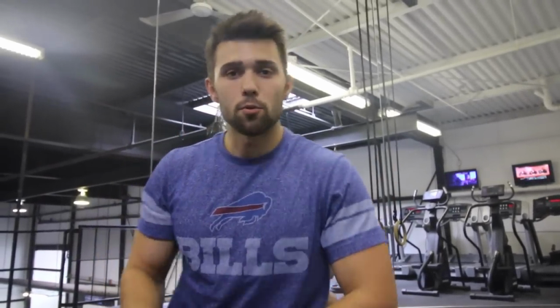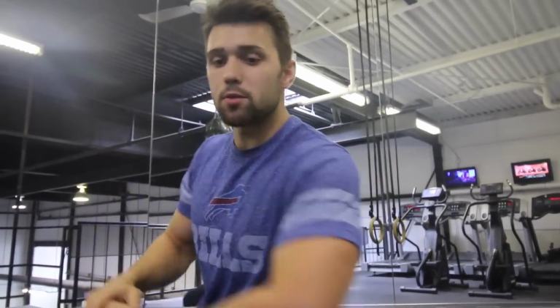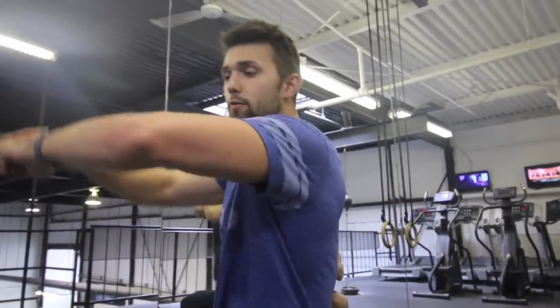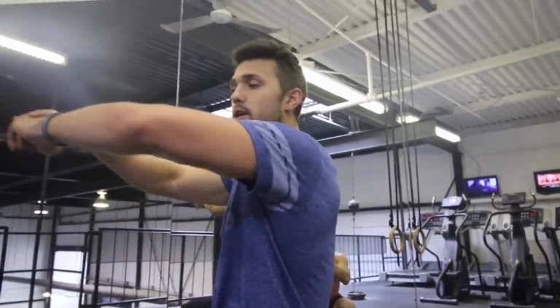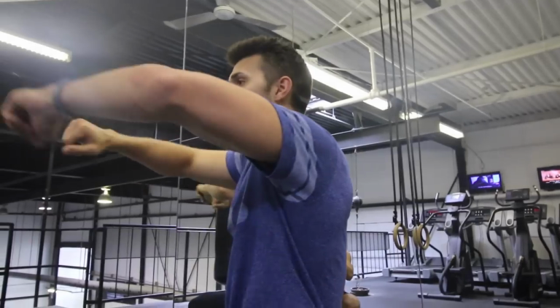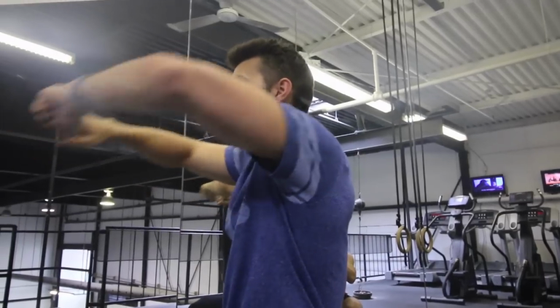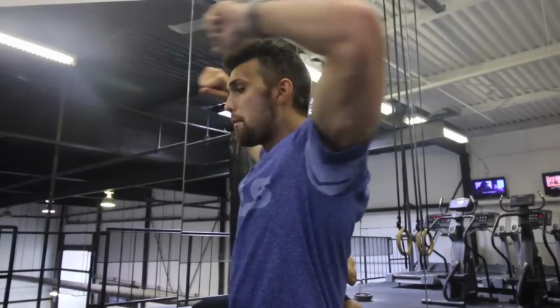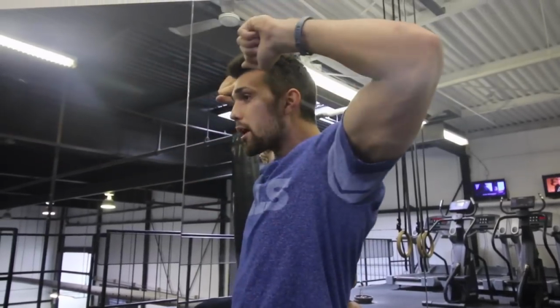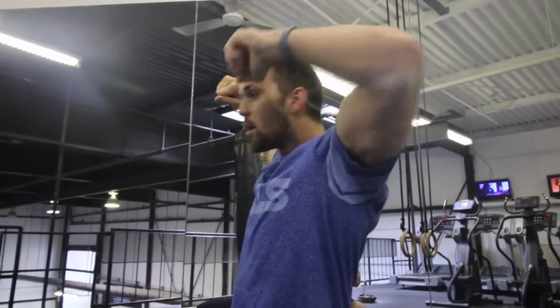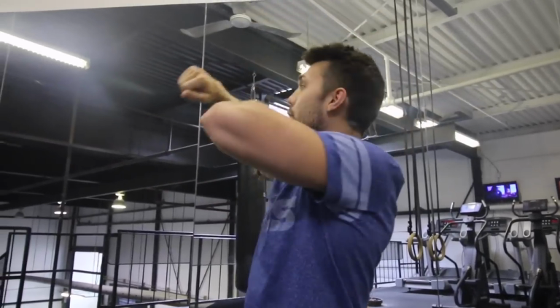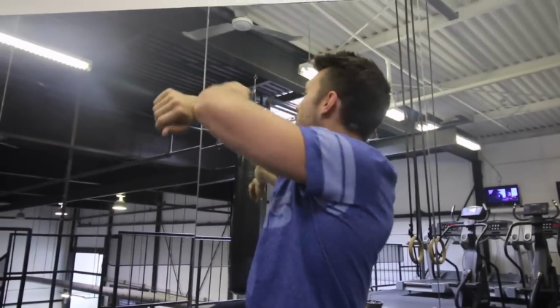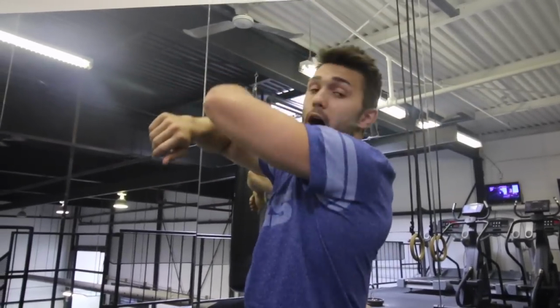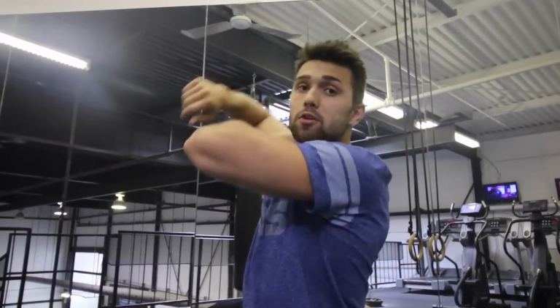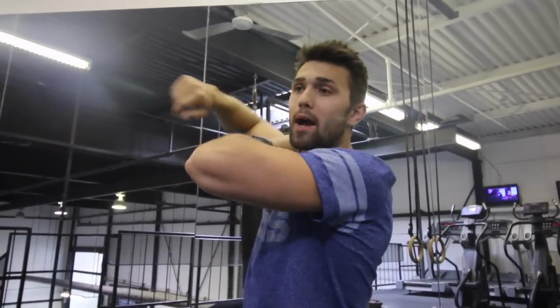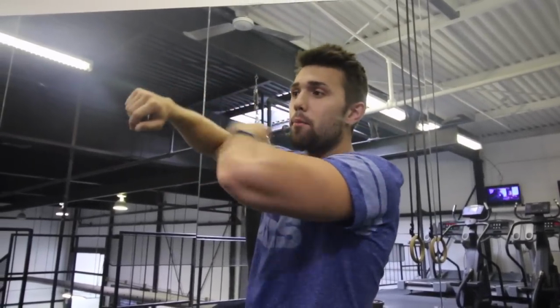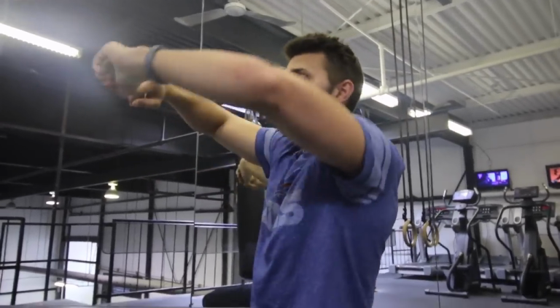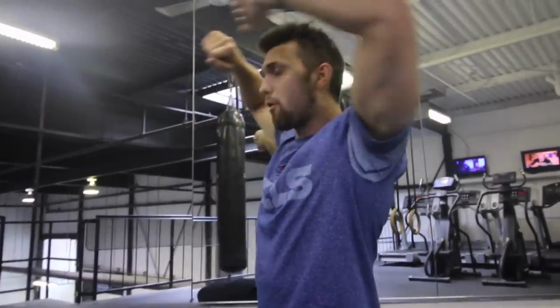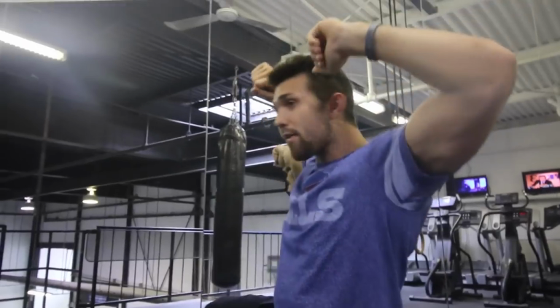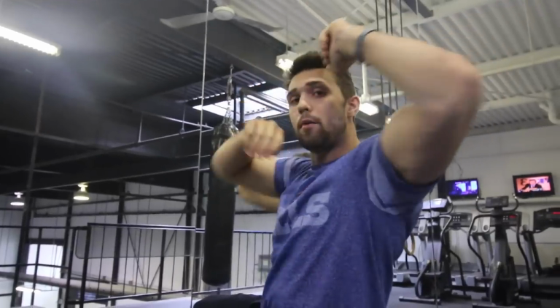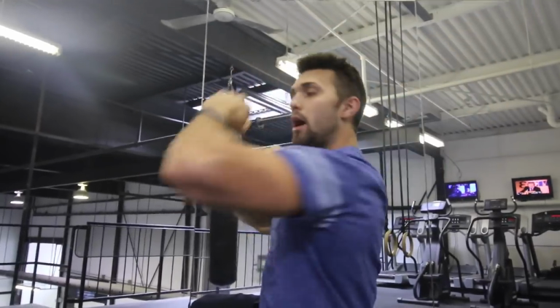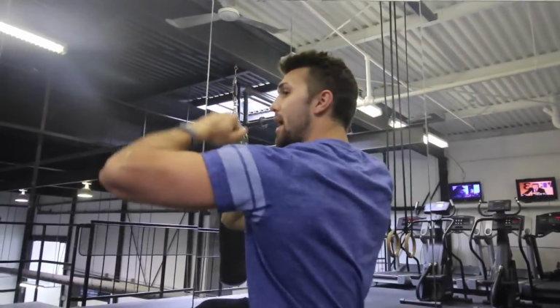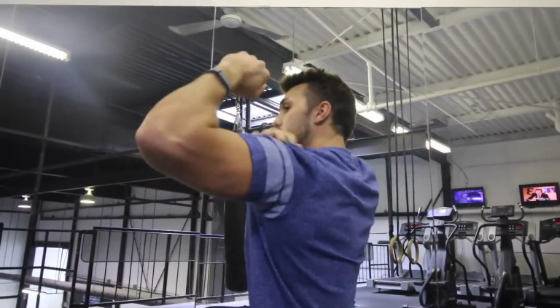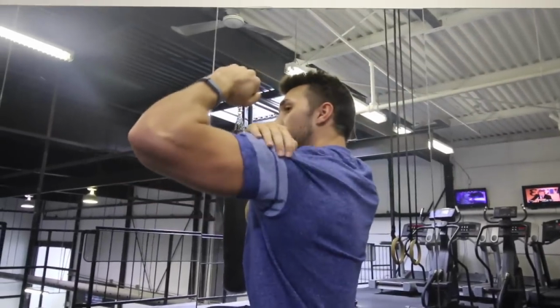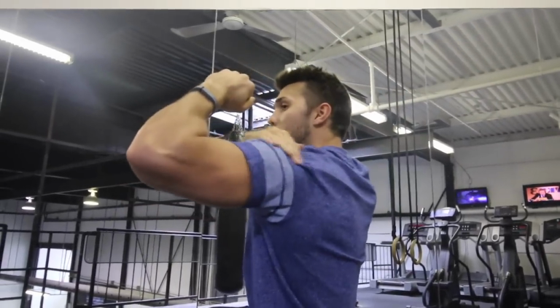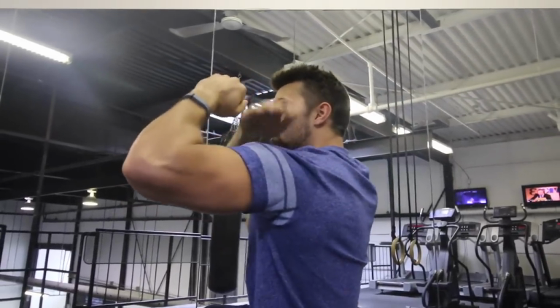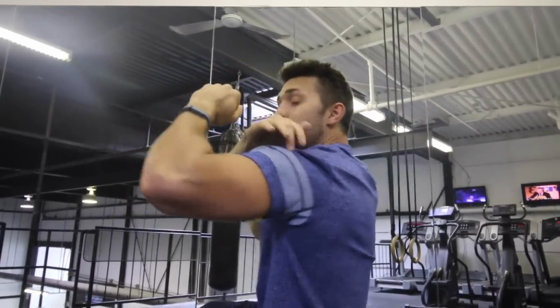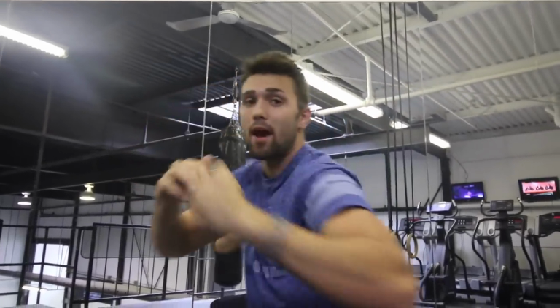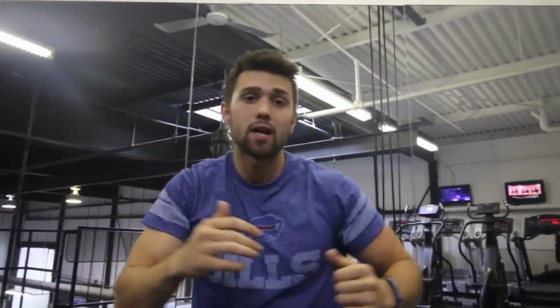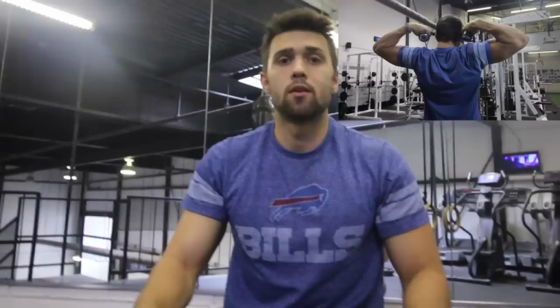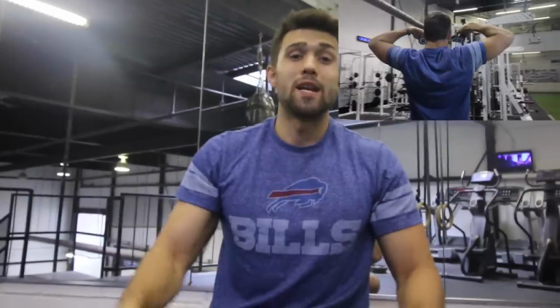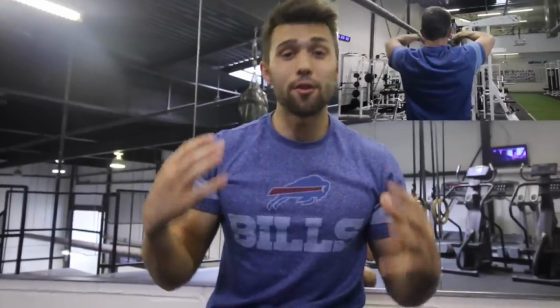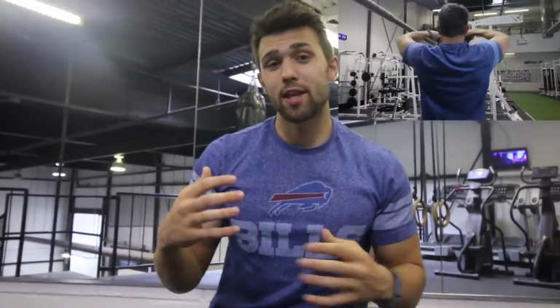So what you guys want to do — if you can see here — when I pull, I'm pulling my elbows back. I'm not pulling my hand; I'm focusing on that elbow, and that is what's really gonna get me that squeeze in that rear delt.